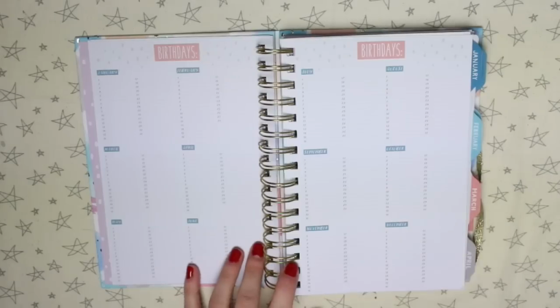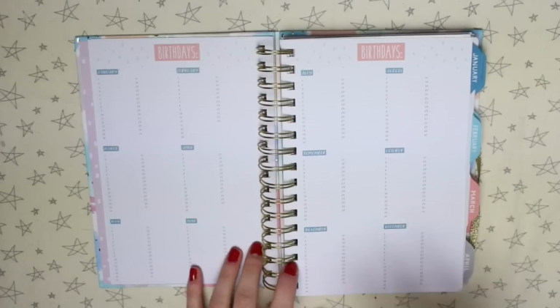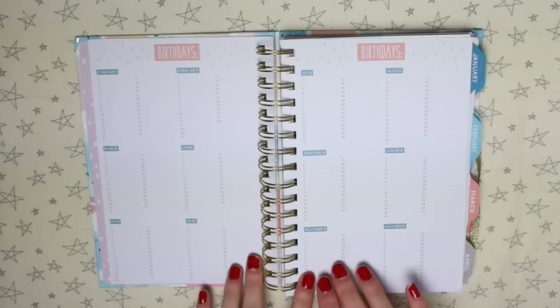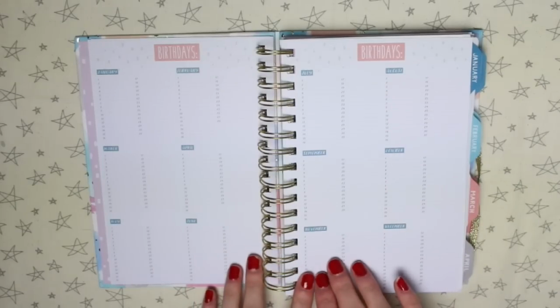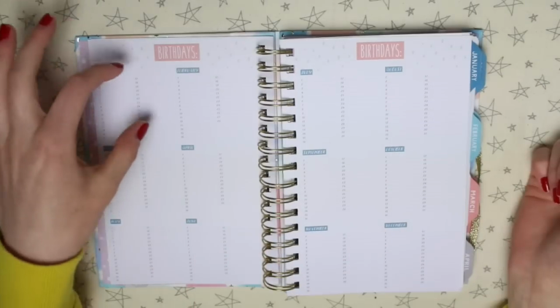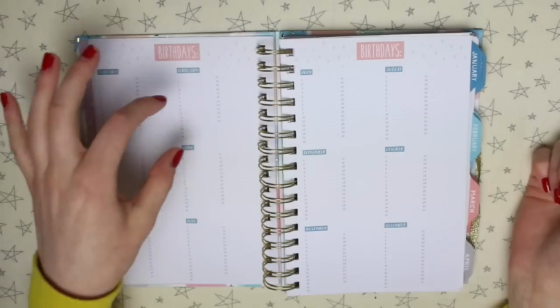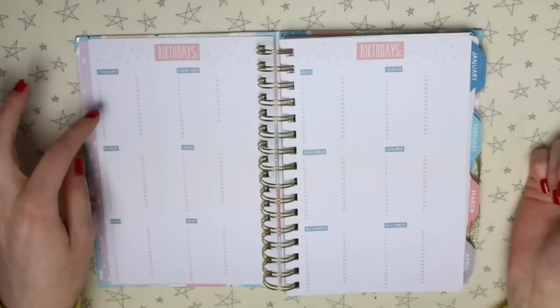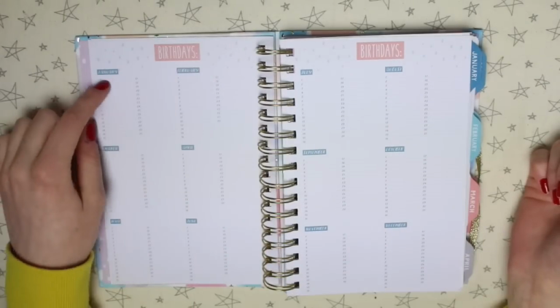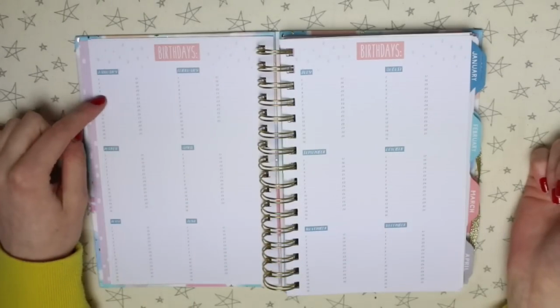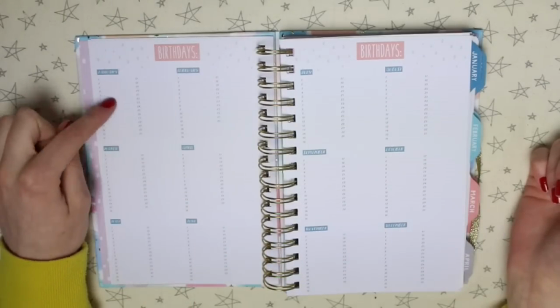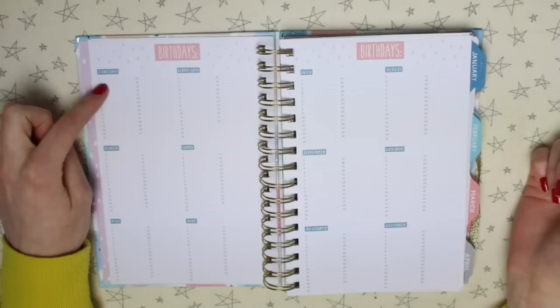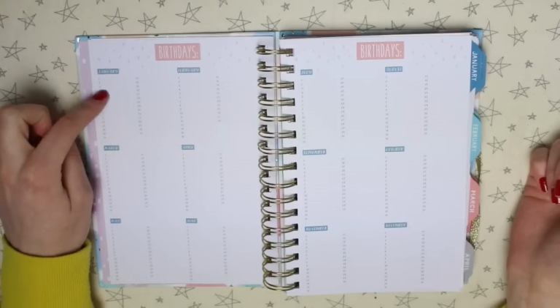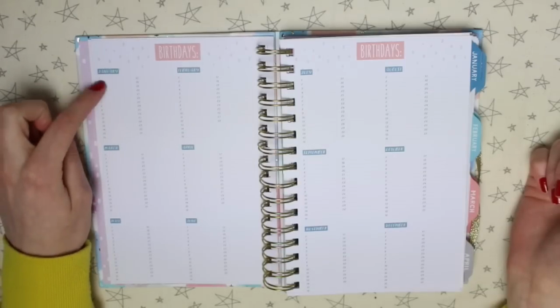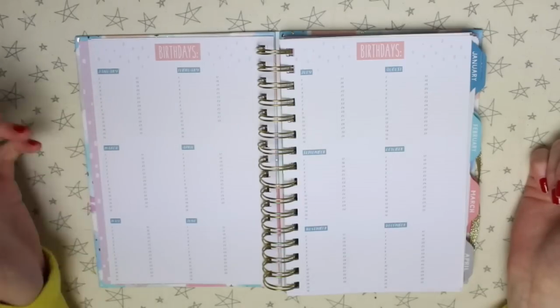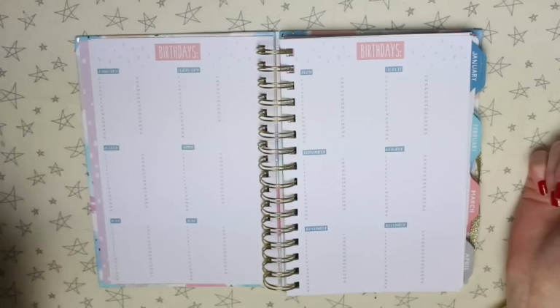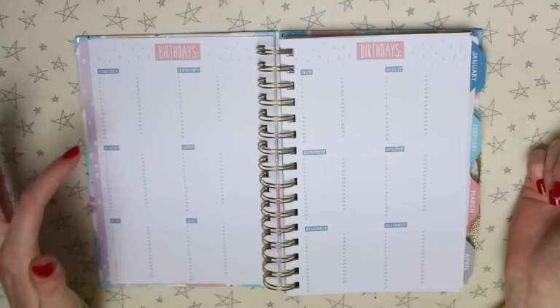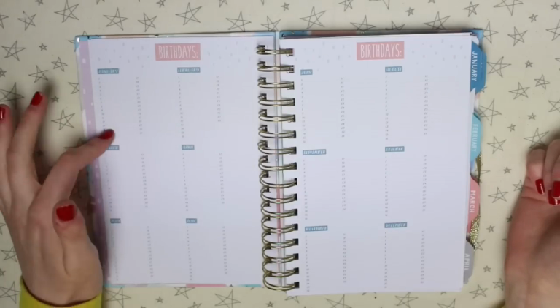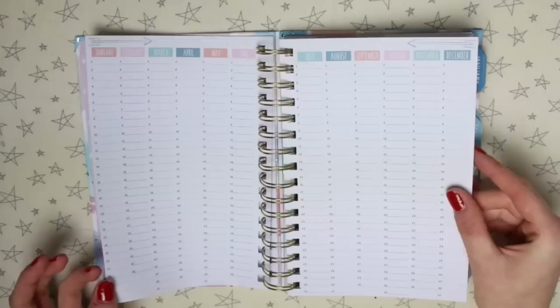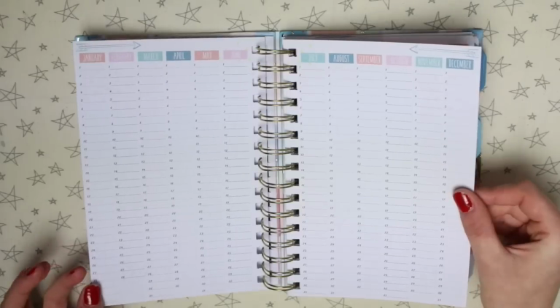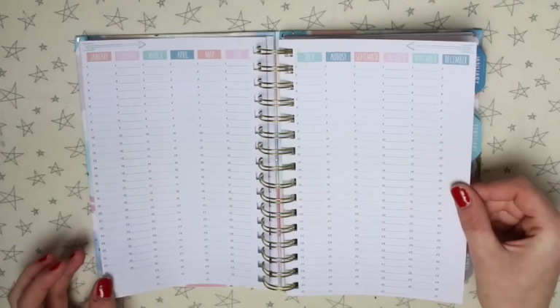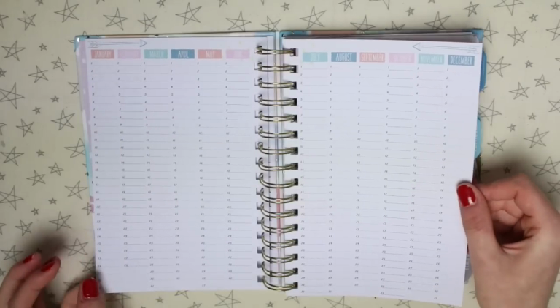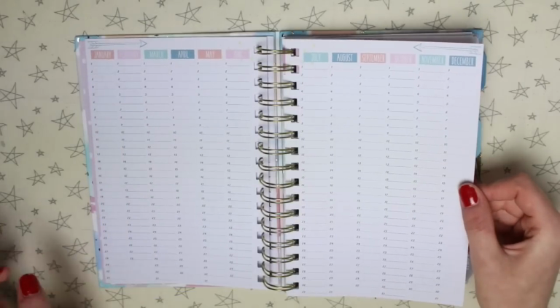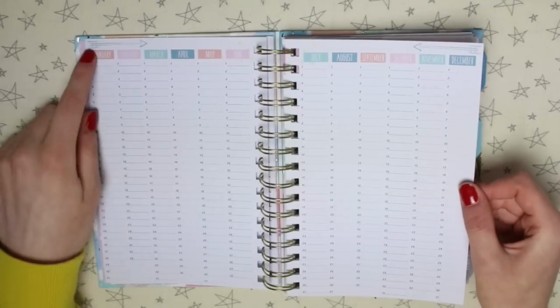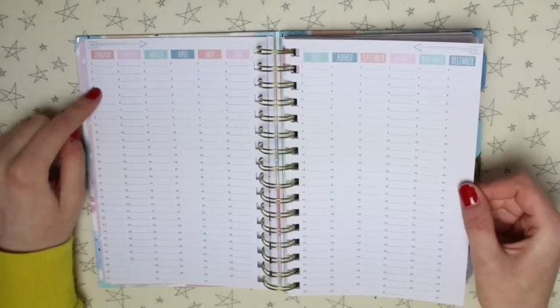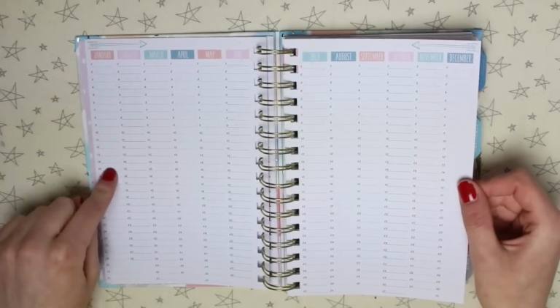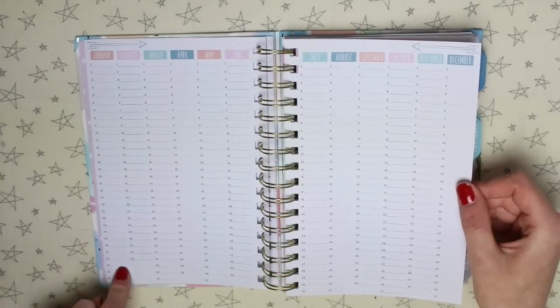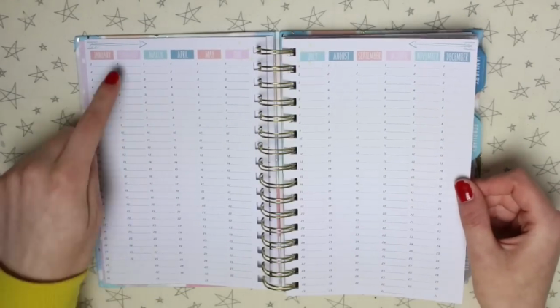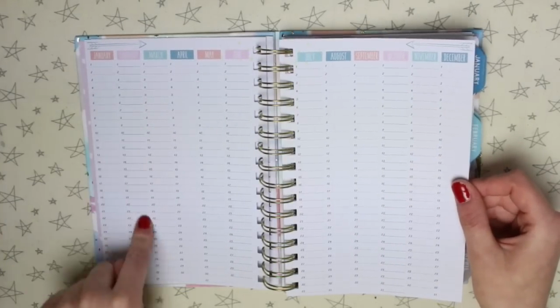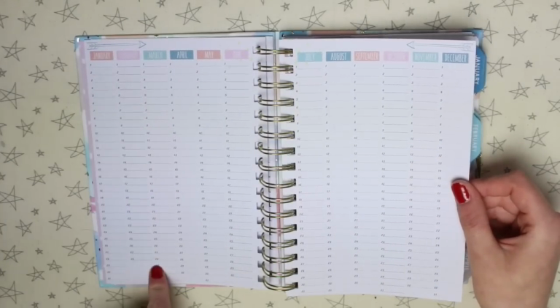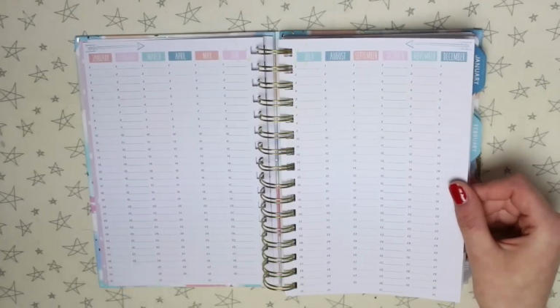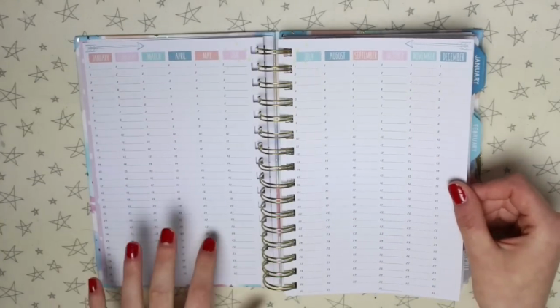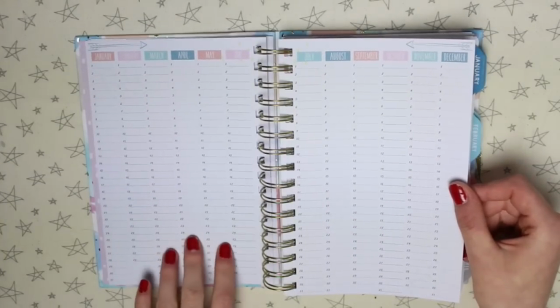There's then some birthday pages where you have all of the months with space to write on each date if you have a birthday on that date. There's then a yearly overview with space for any sort of events that you need to remember.